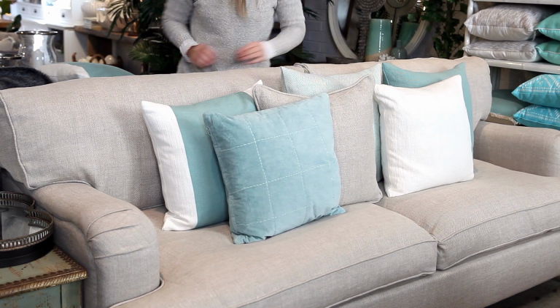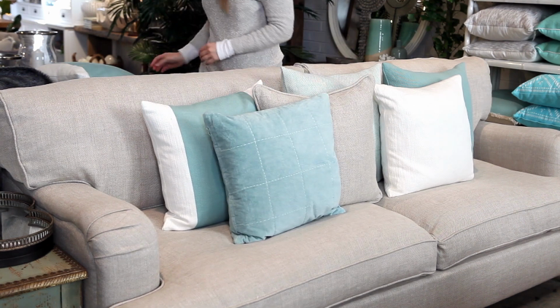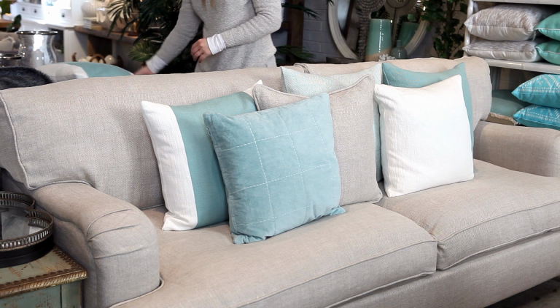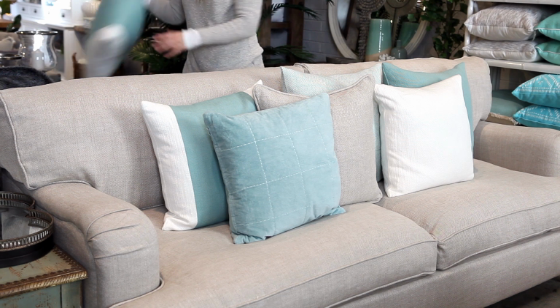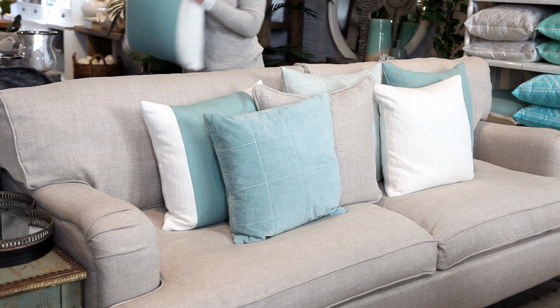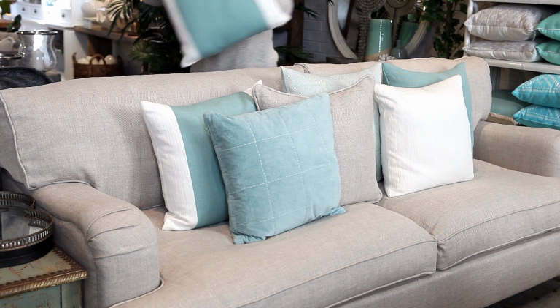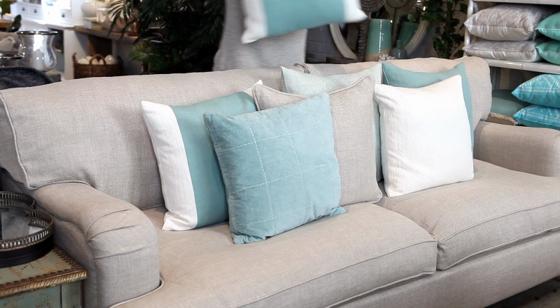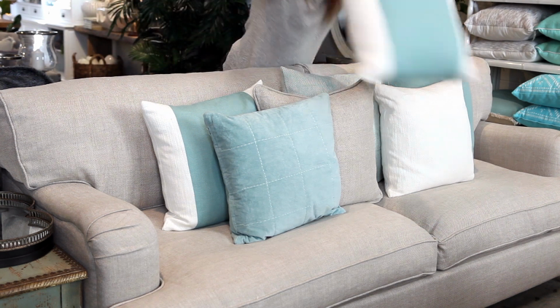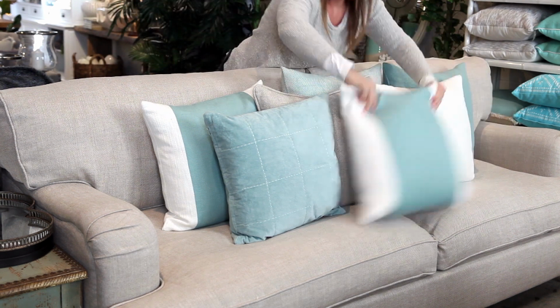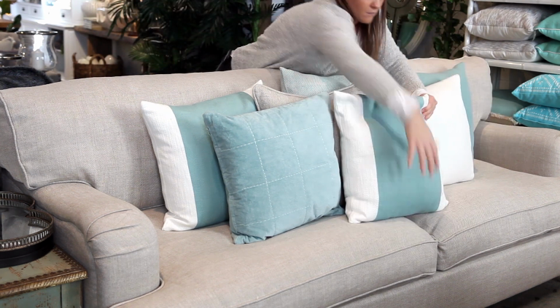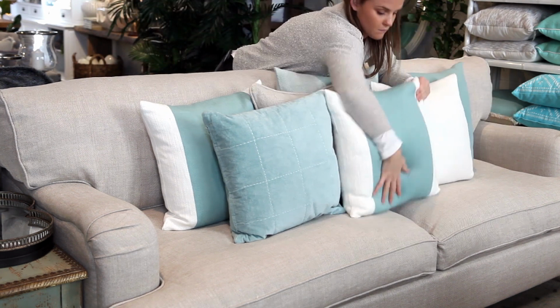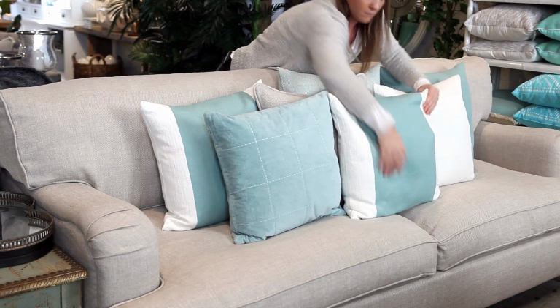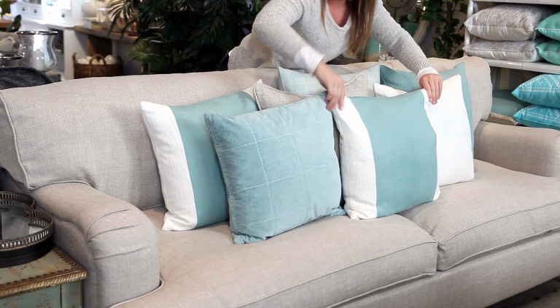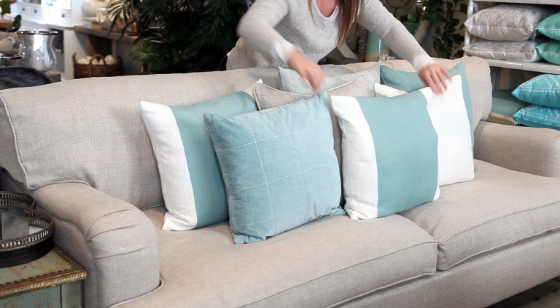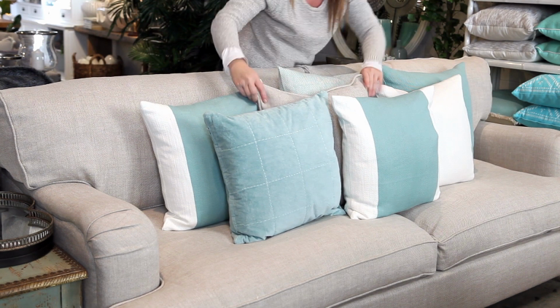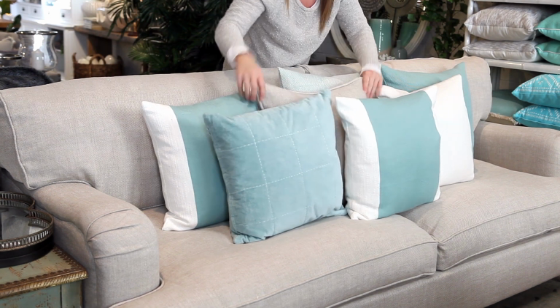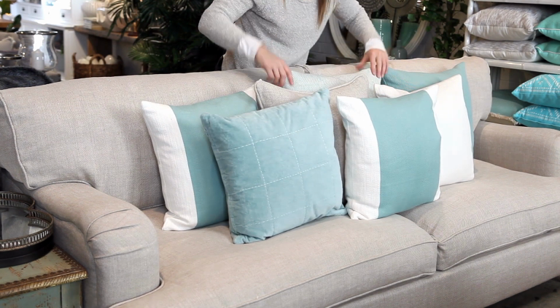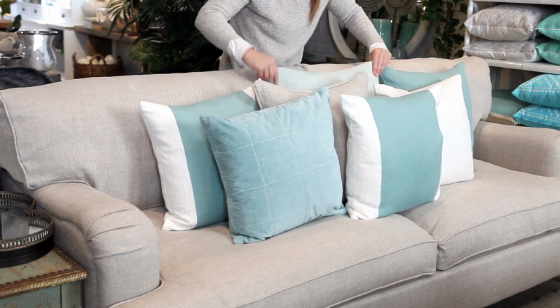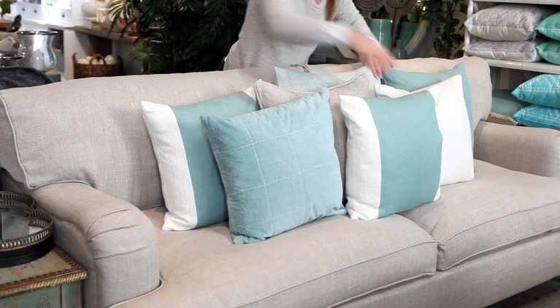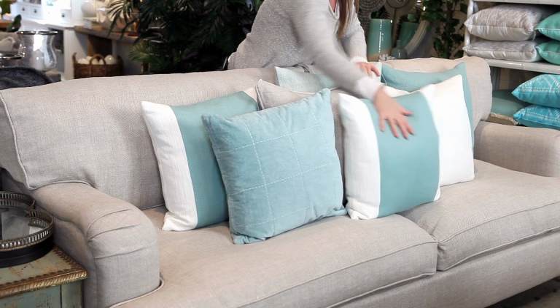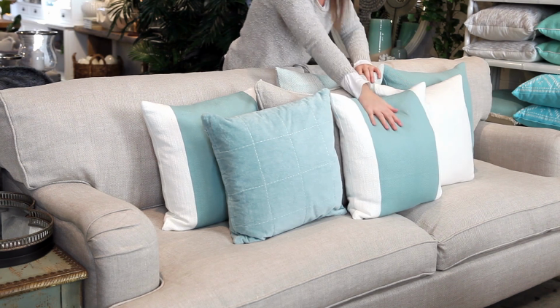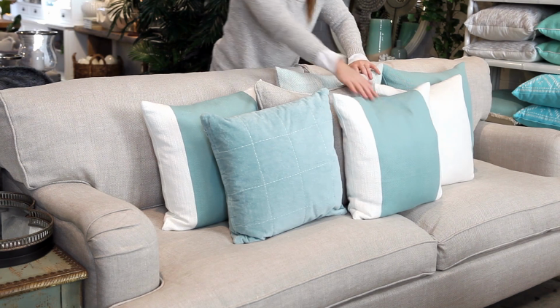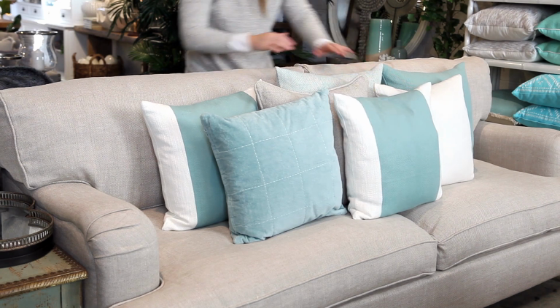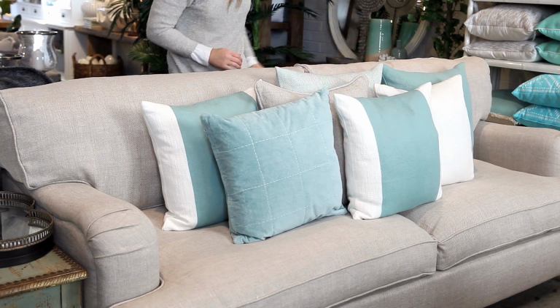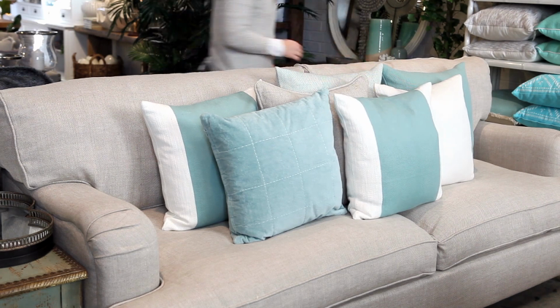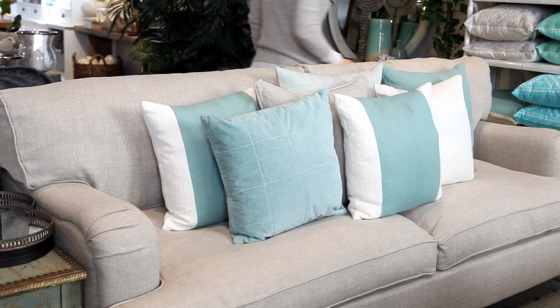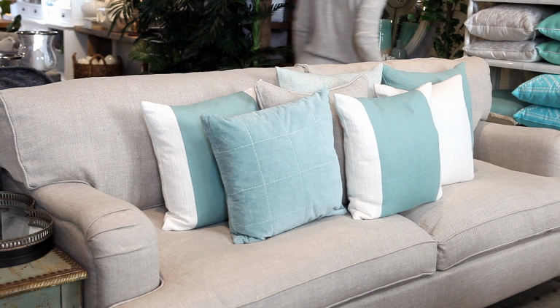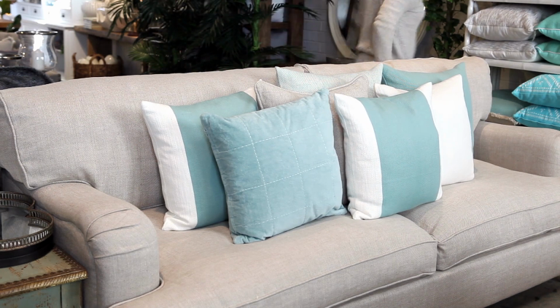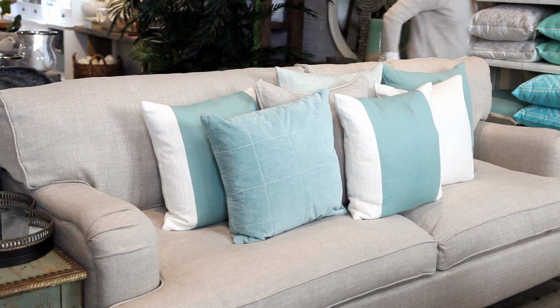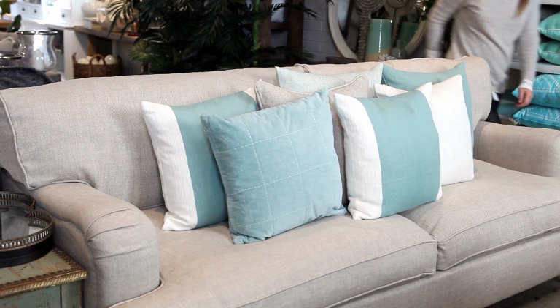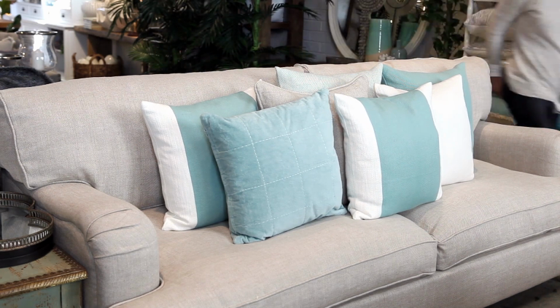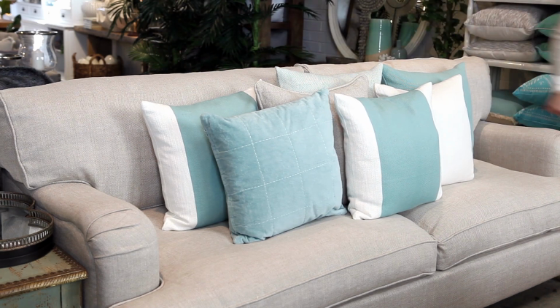When shopping for cushions, we recommend you take one of your cushions from home with you so you can find ones that work well together. Our staff are always happy to assist you in finding your perfect cushion match.